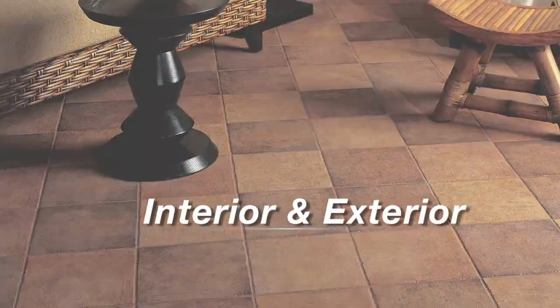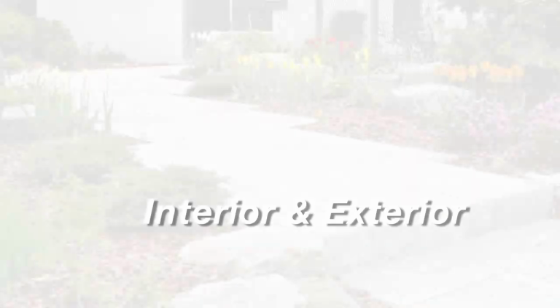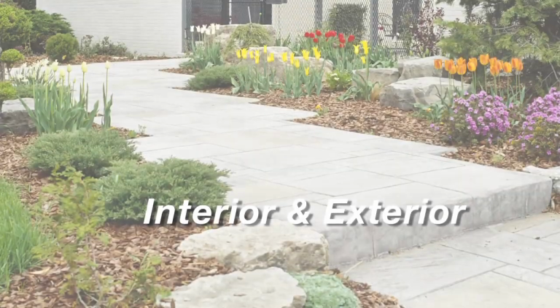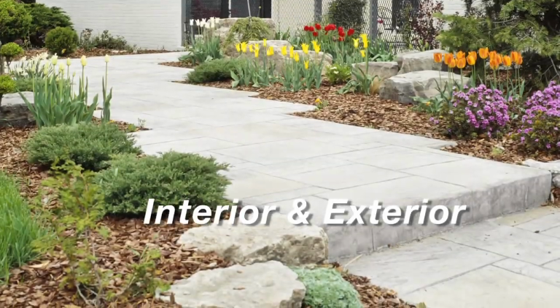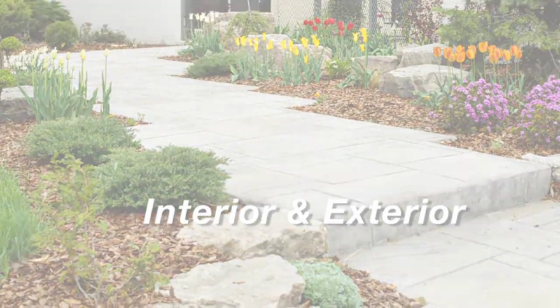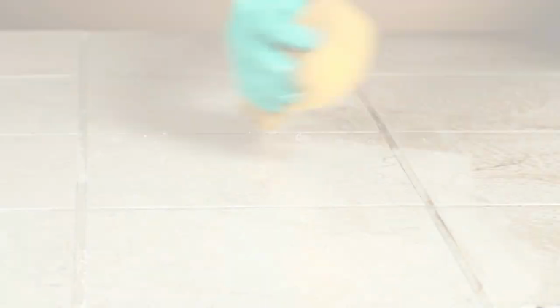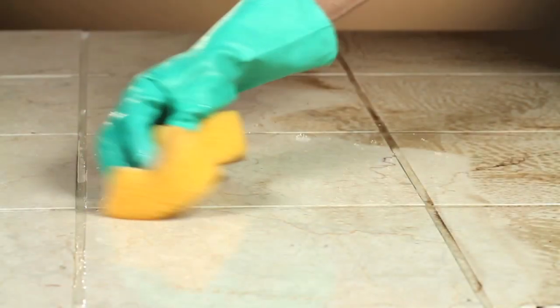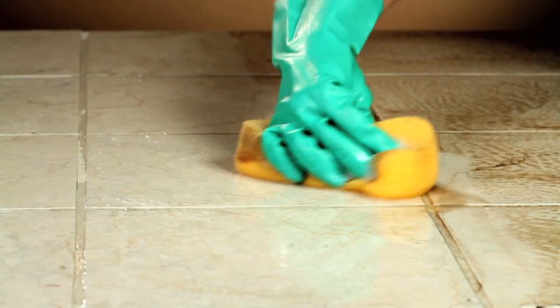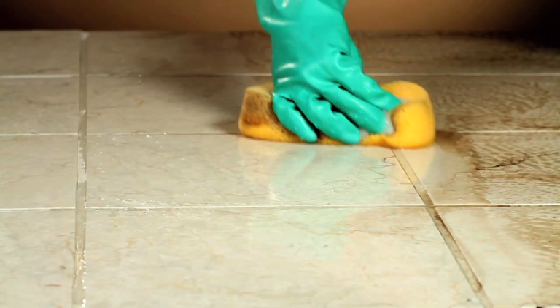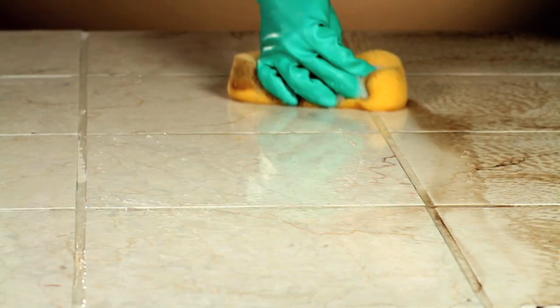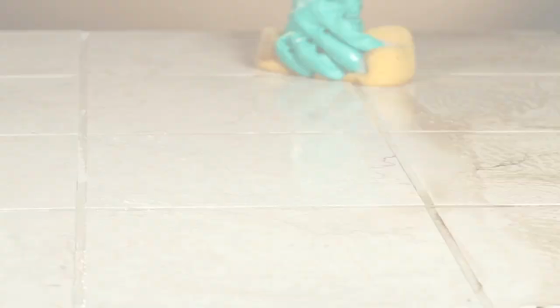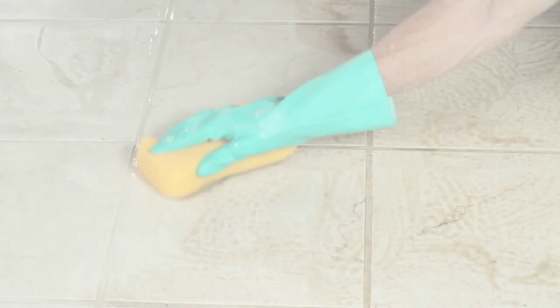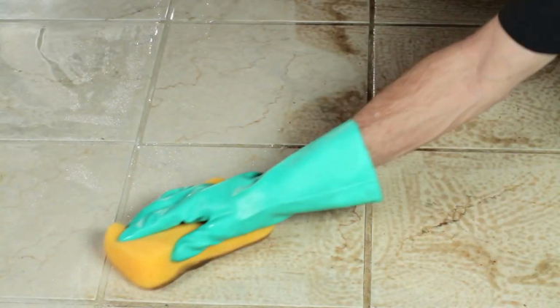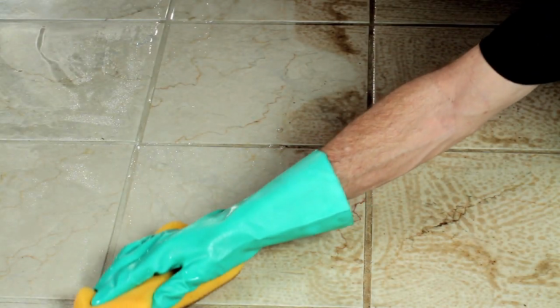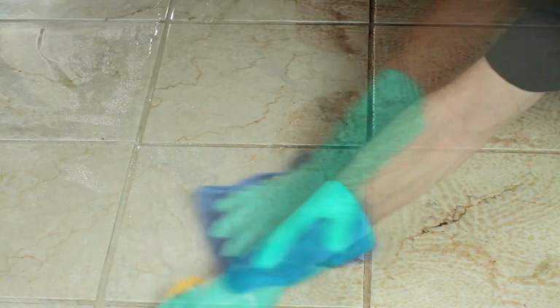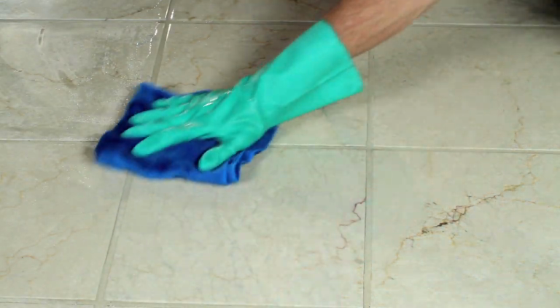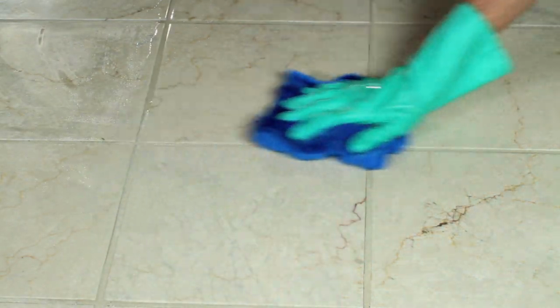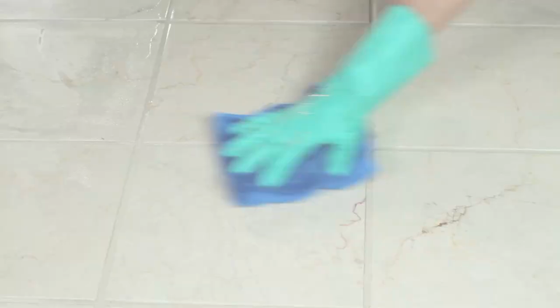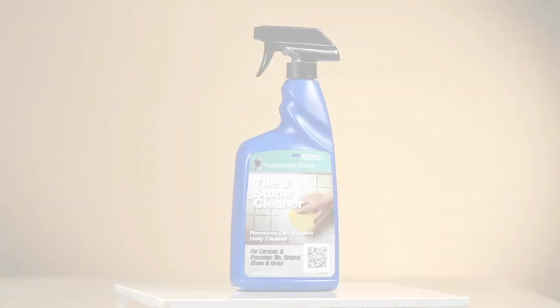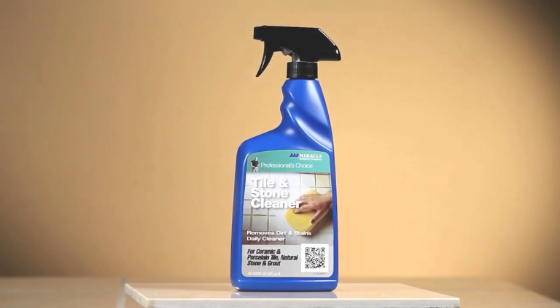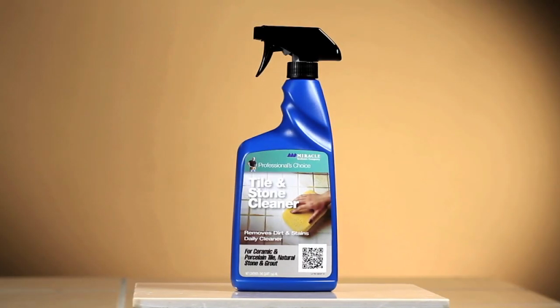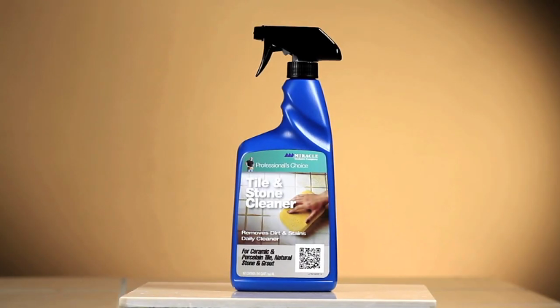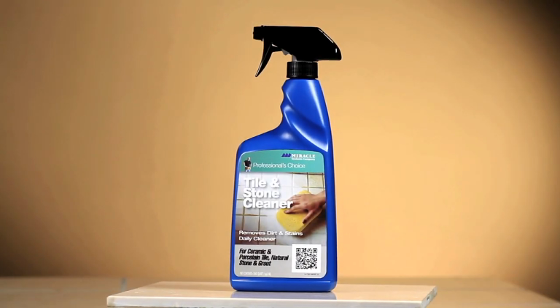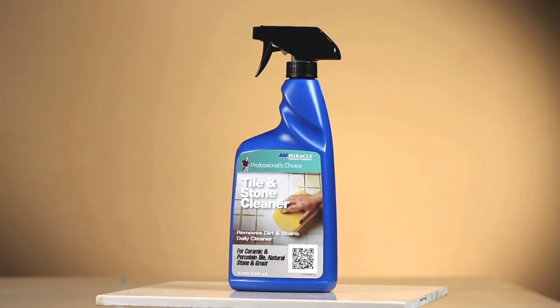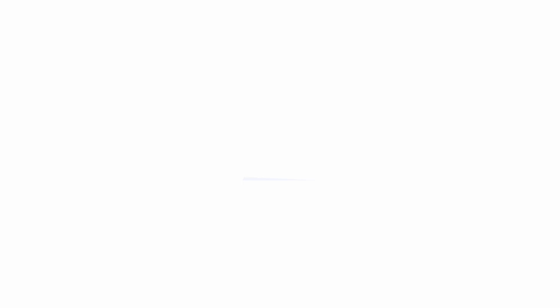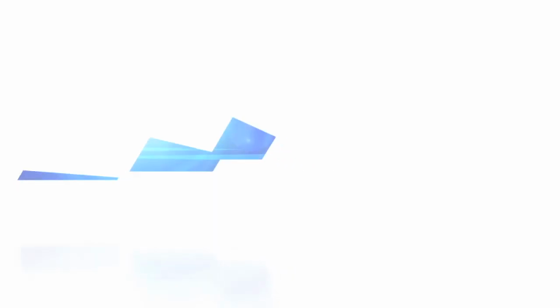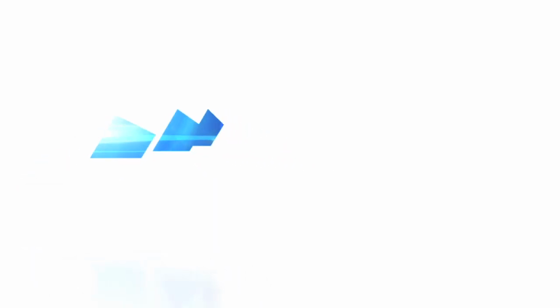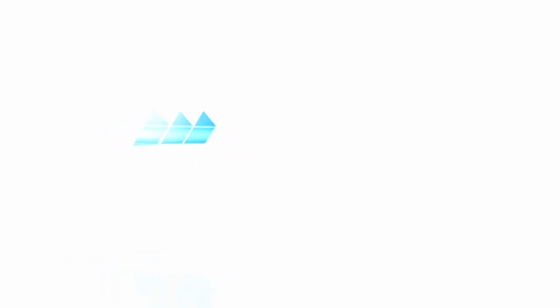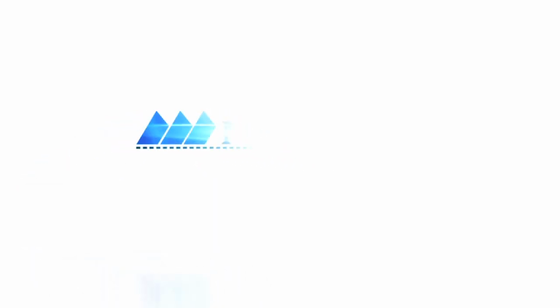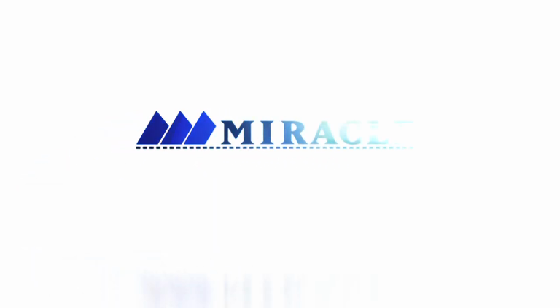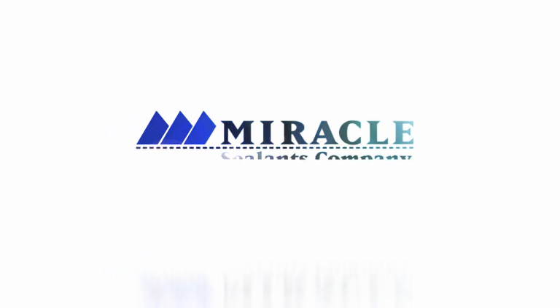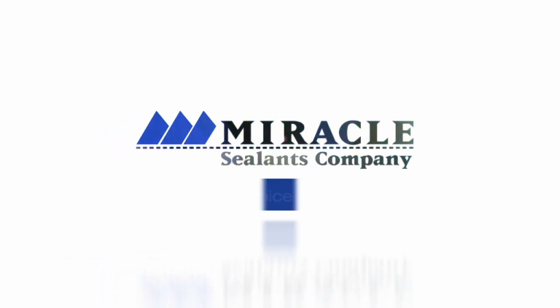Clean and maintain the beauty of your surfaces safely with the all-purpose ready-to-use tile and stone cleaner. Premium grade, high-performance products by Miracle Sealants.